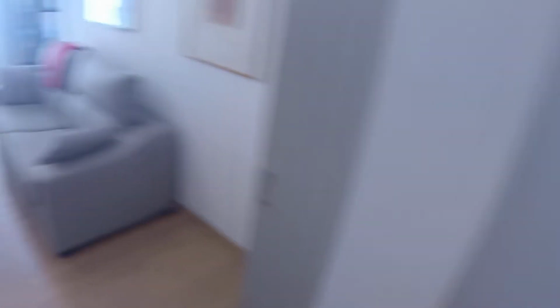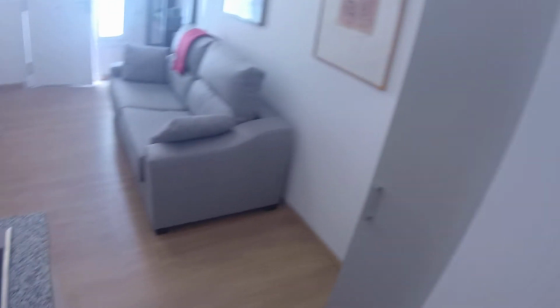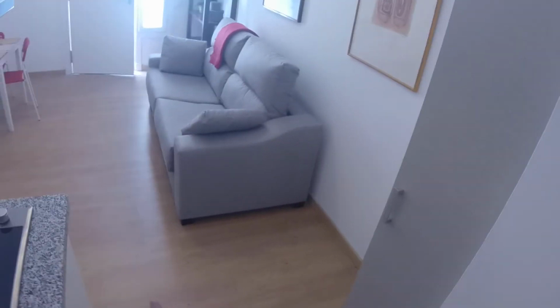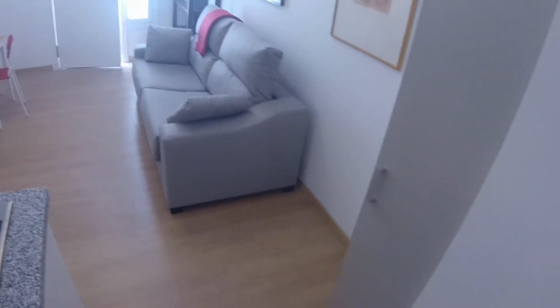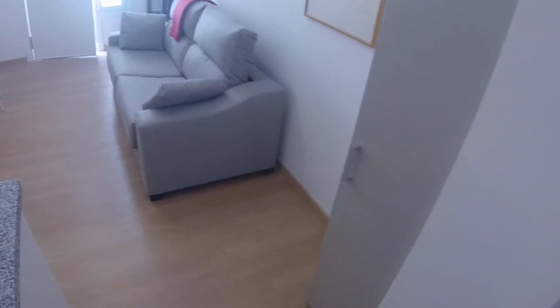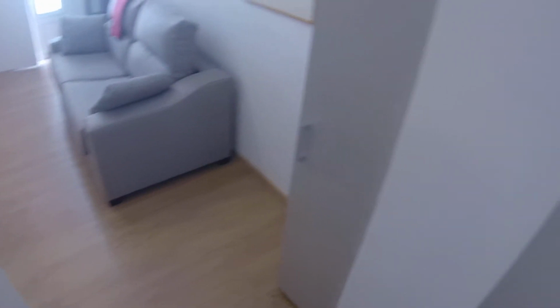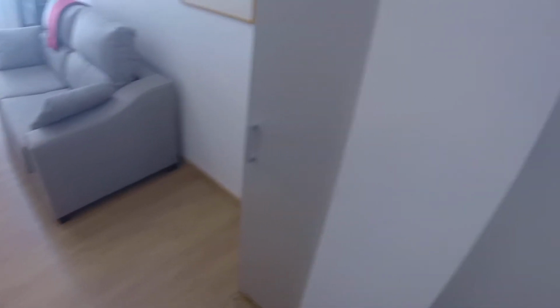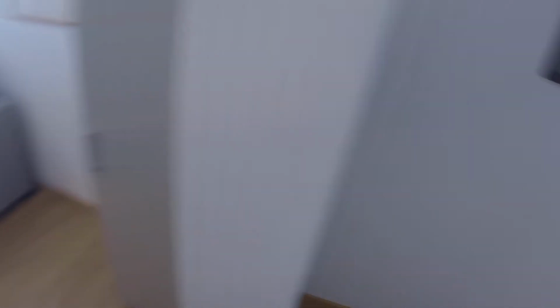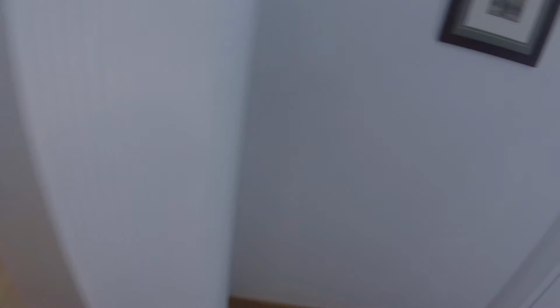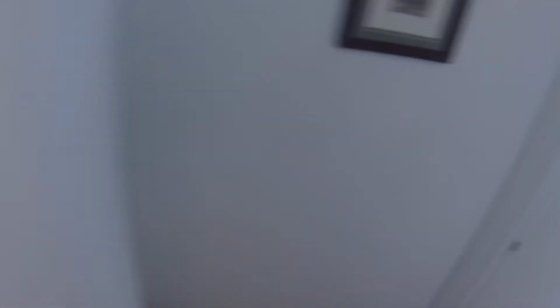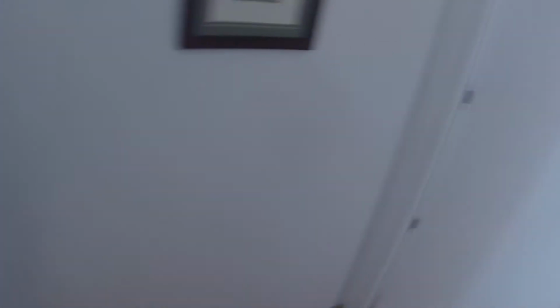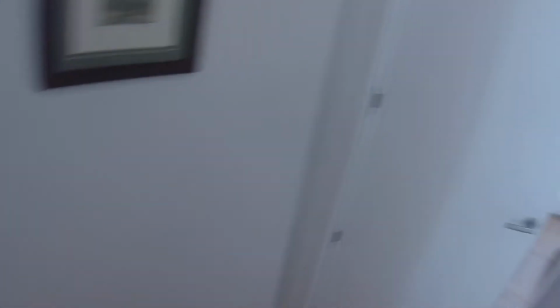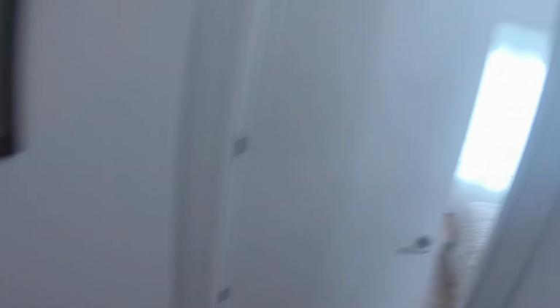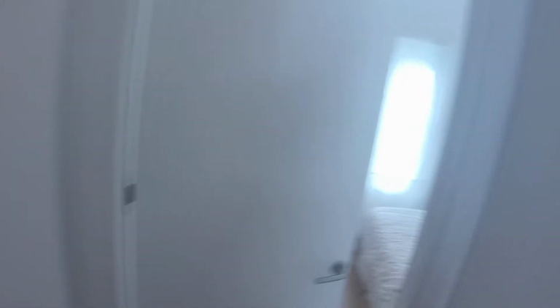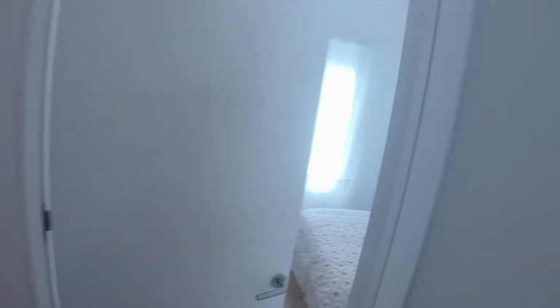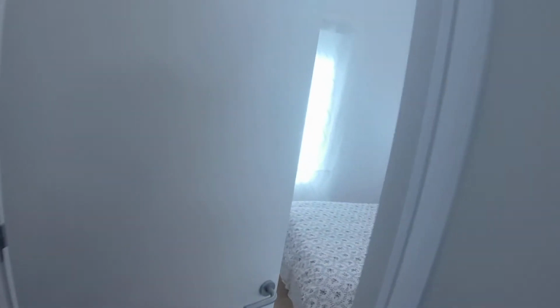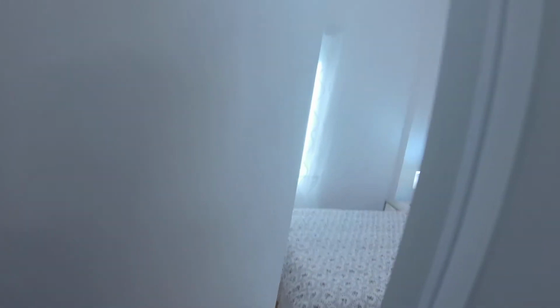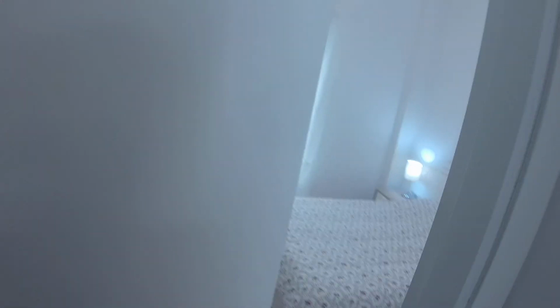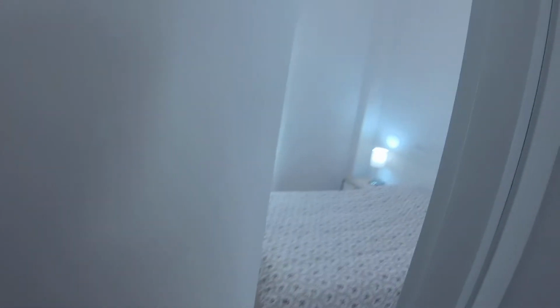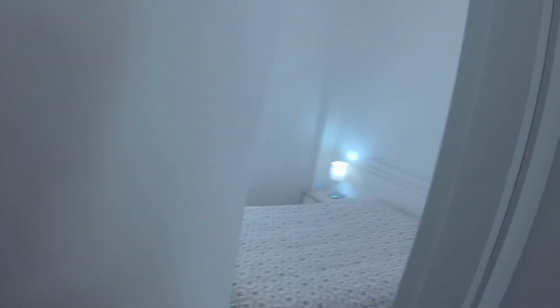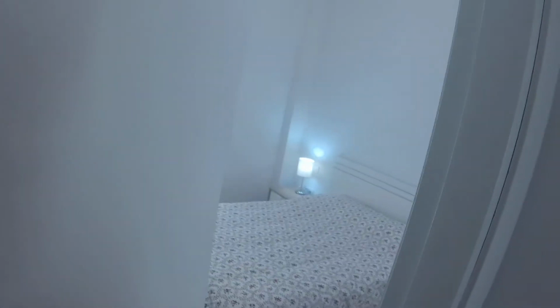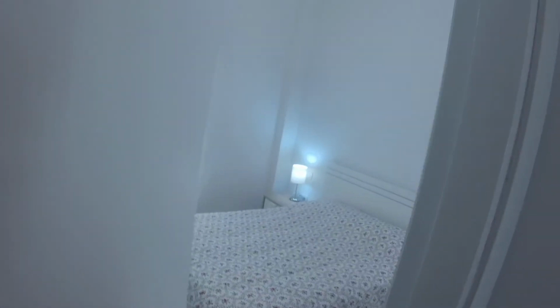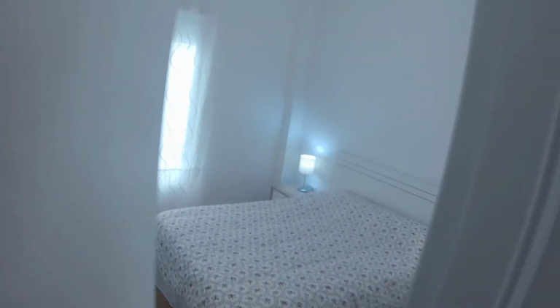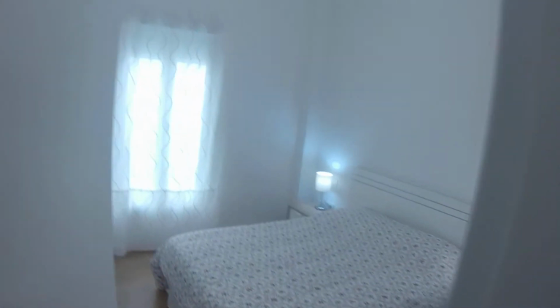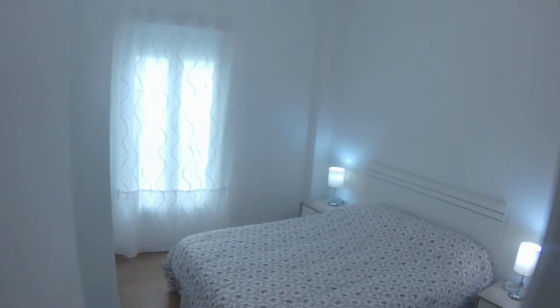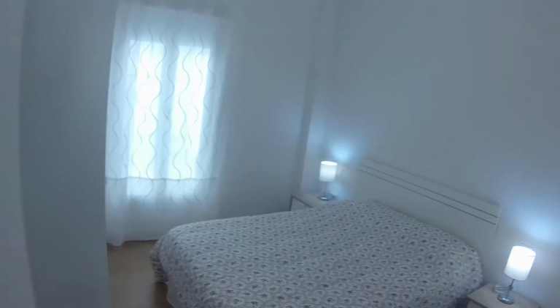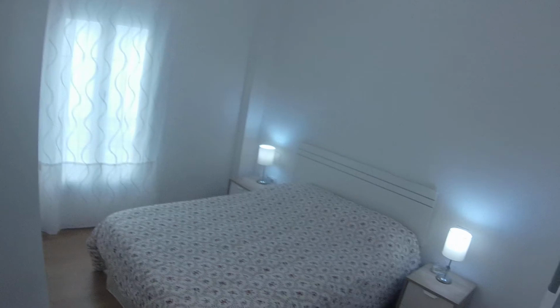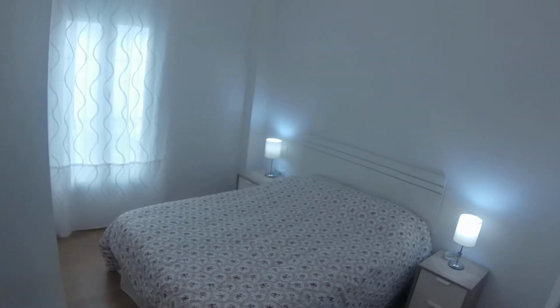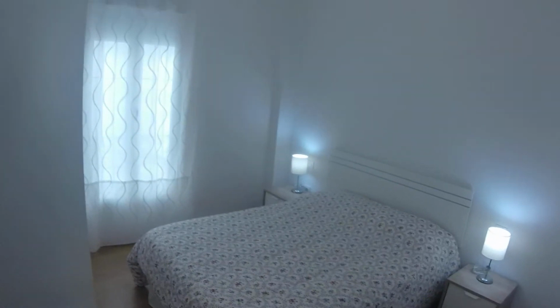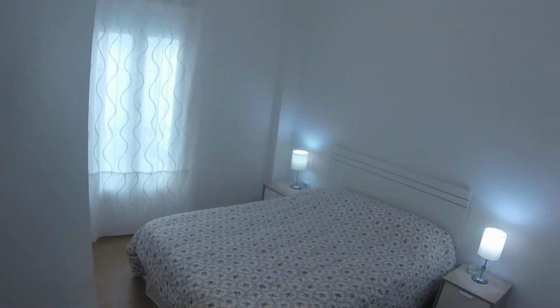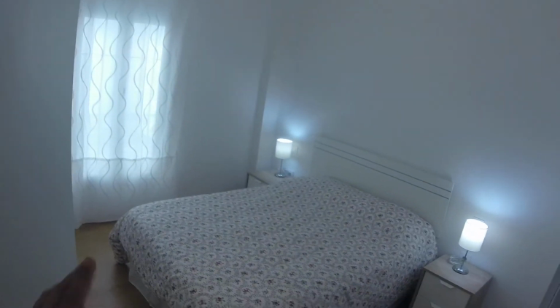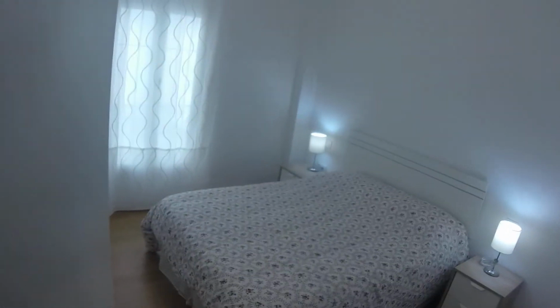And here we have the toilet. As you can see, the floor is made in wood. In this flat we will find only one room — it's this one, with a double bed.